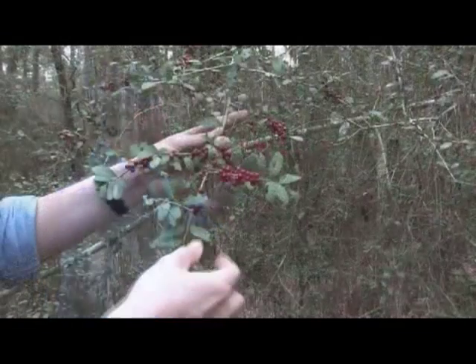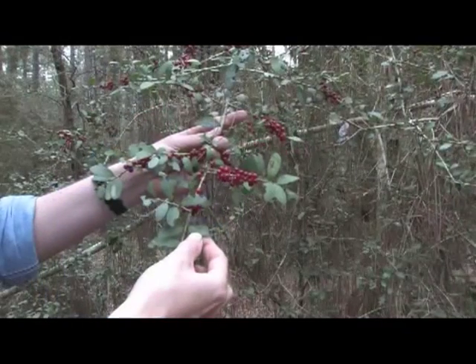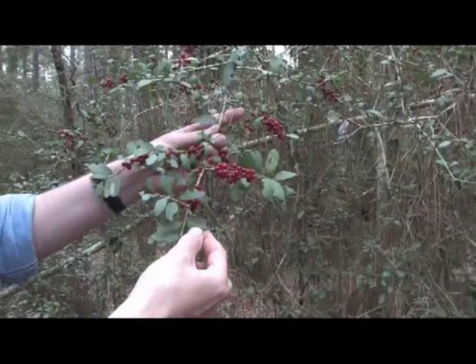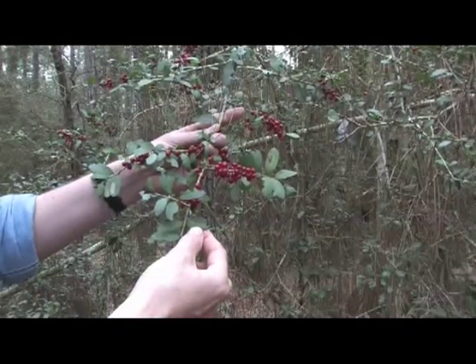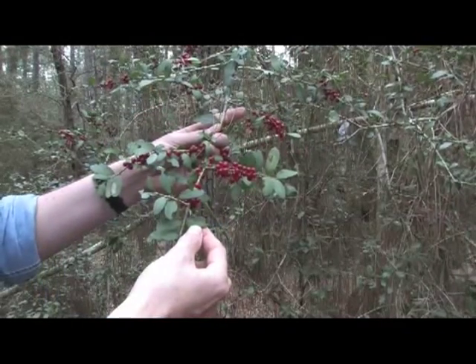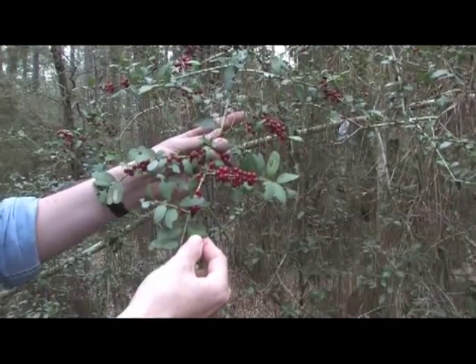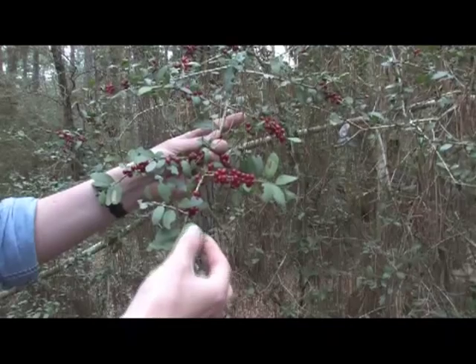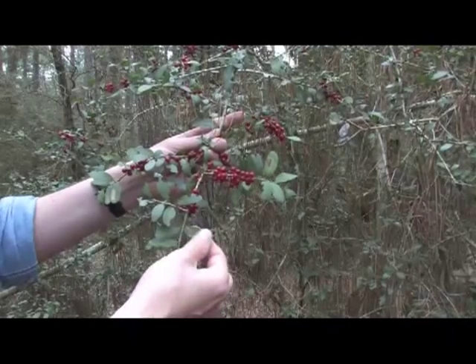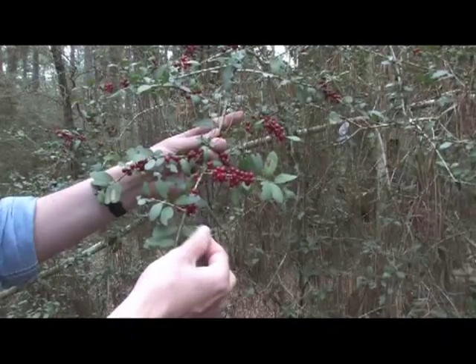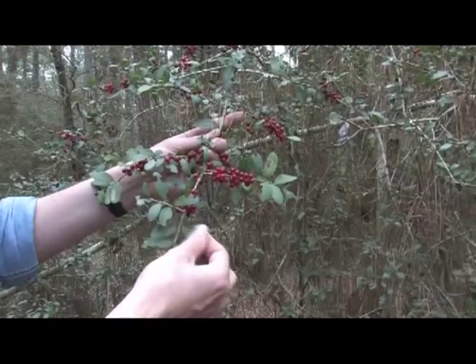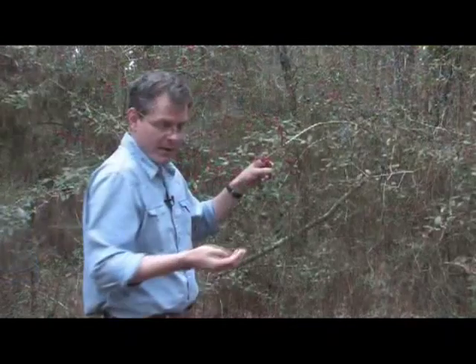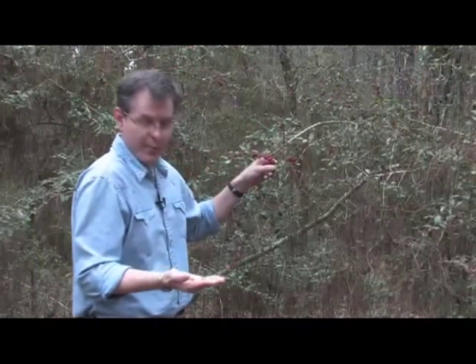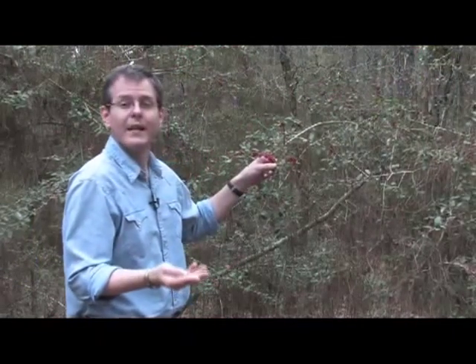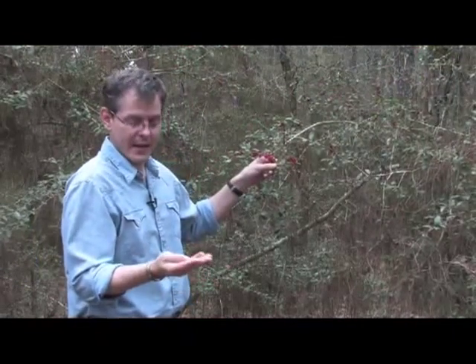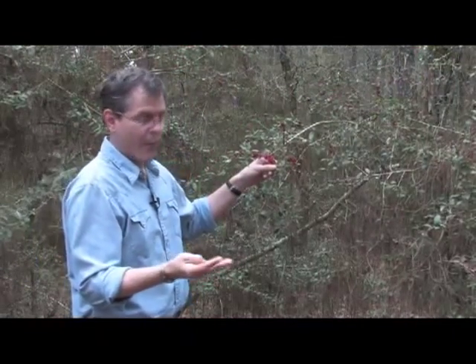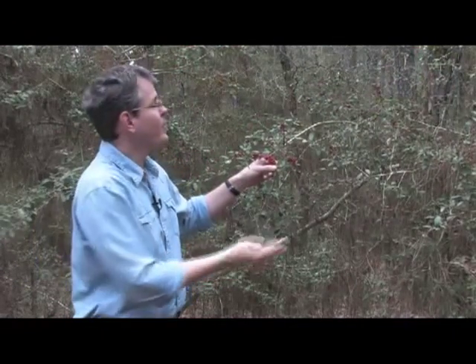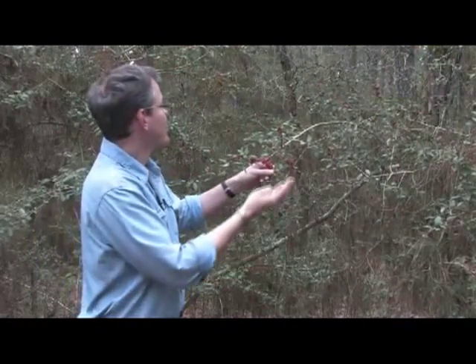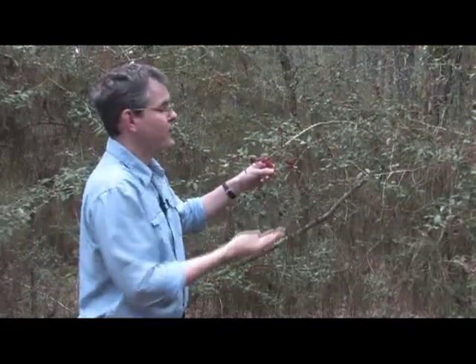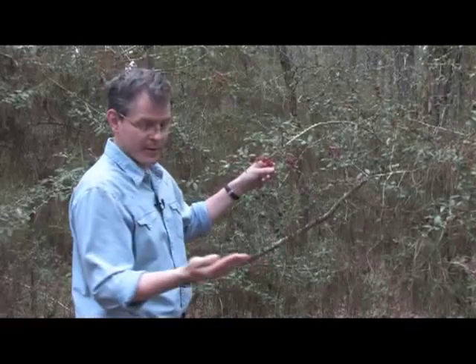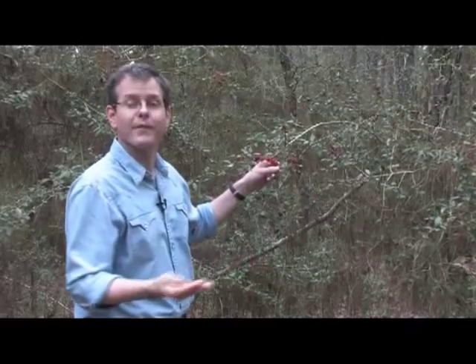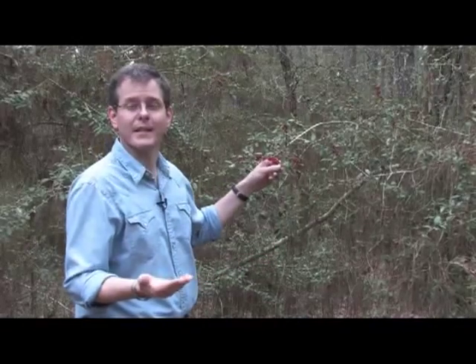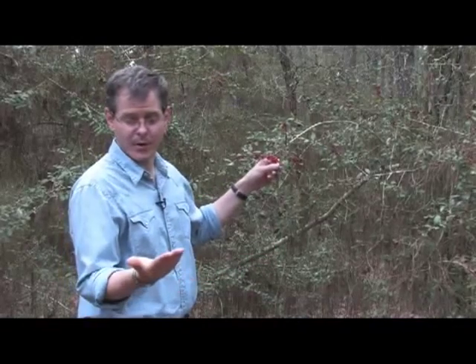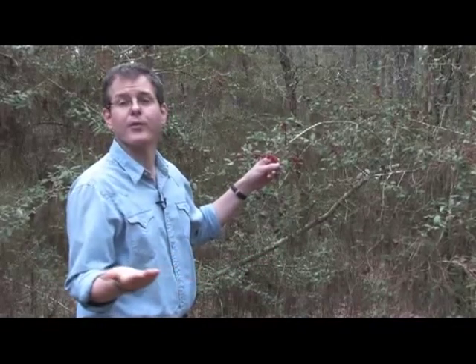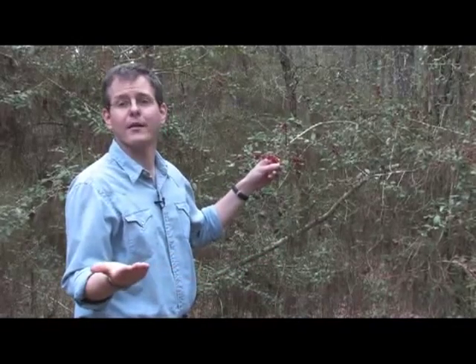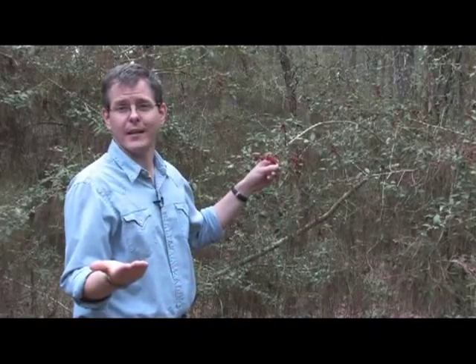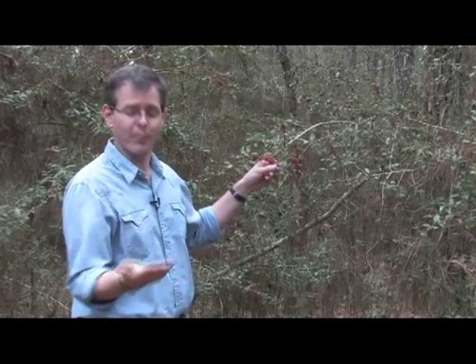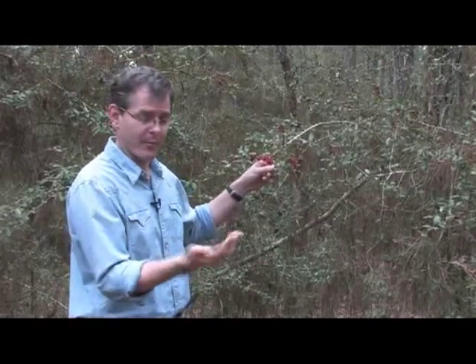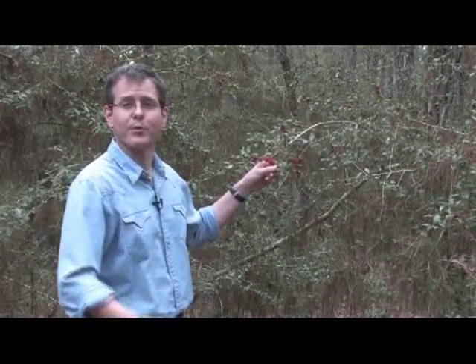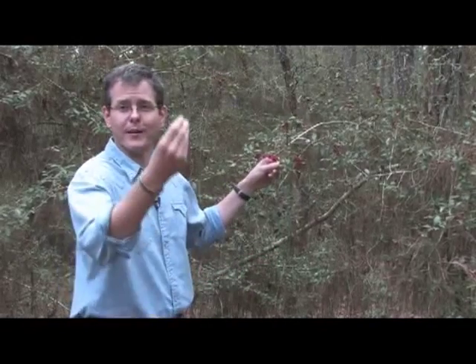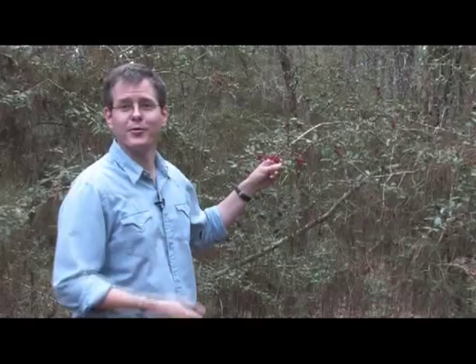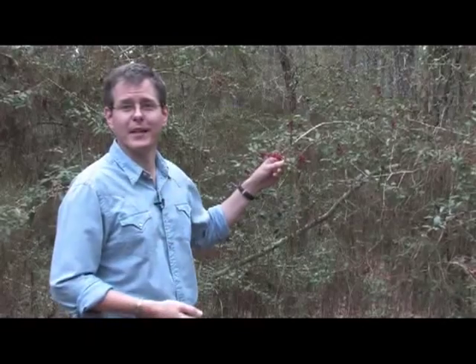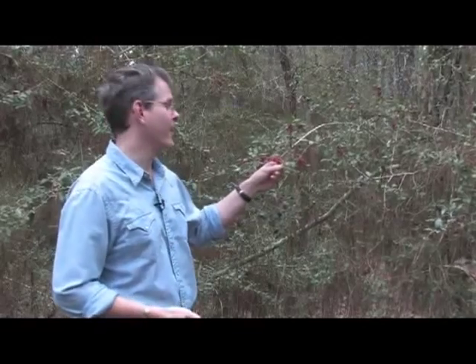The red berries on it are not edible by people, so I certainly do not recommend anyone eating these. However, one of the reasons why this shrub is as prolific as it is is because the birds love to eat them, and then wherever the birds poop, there goes the new seed into the ground.